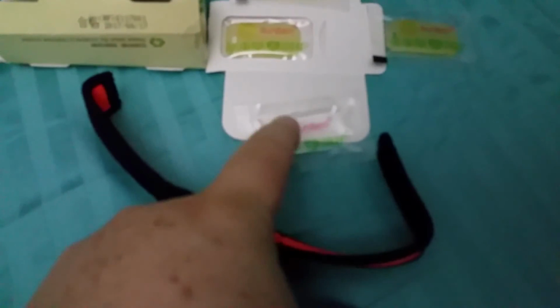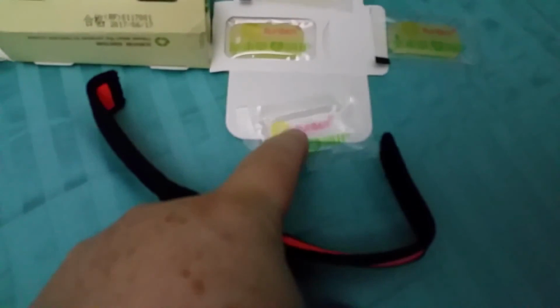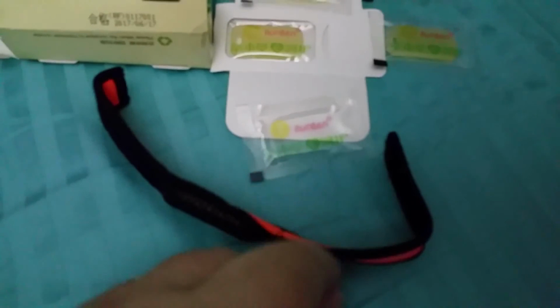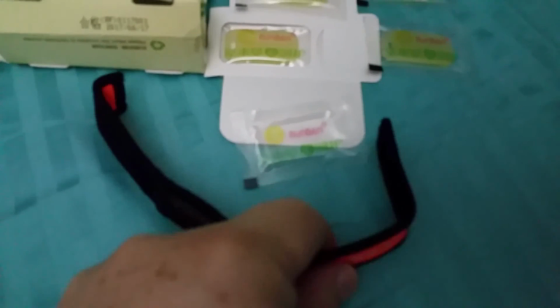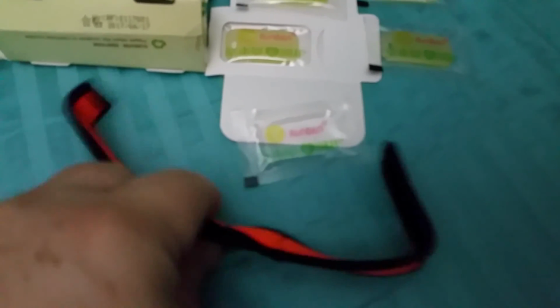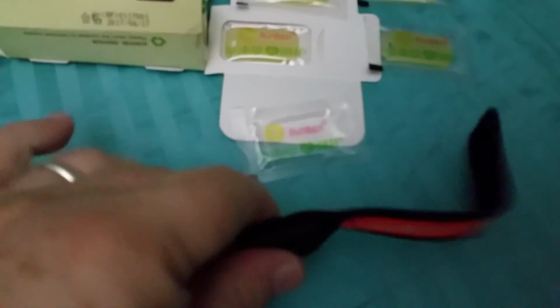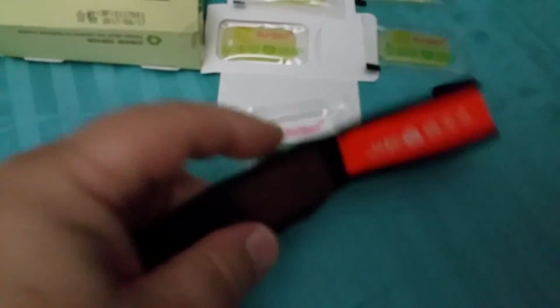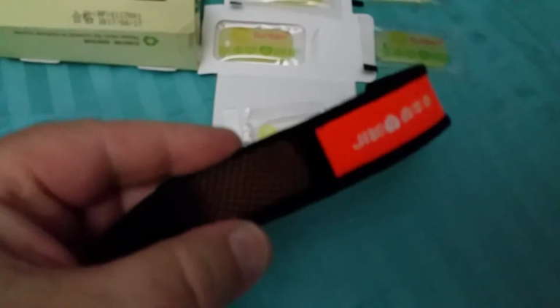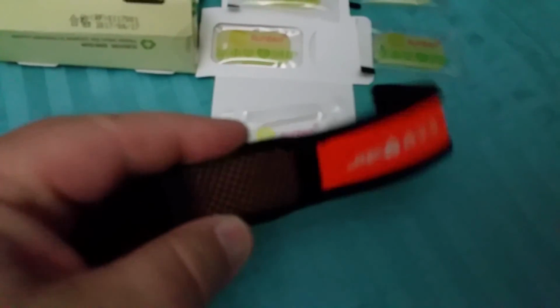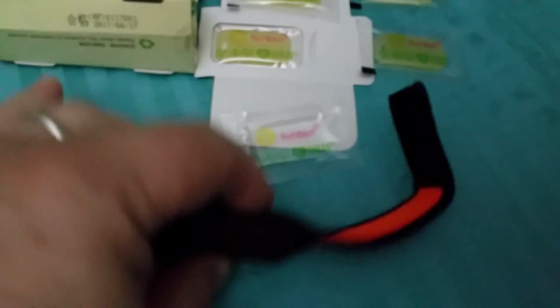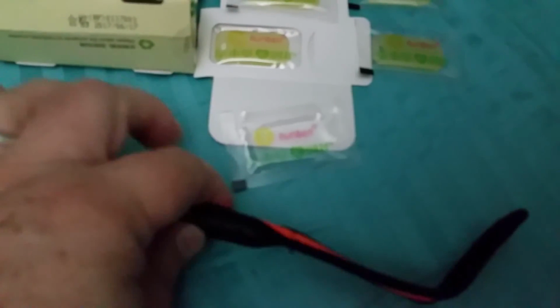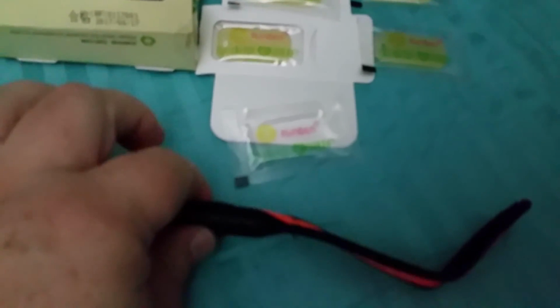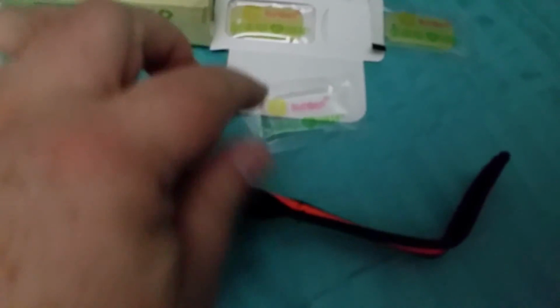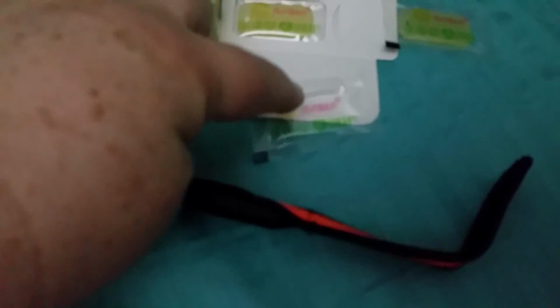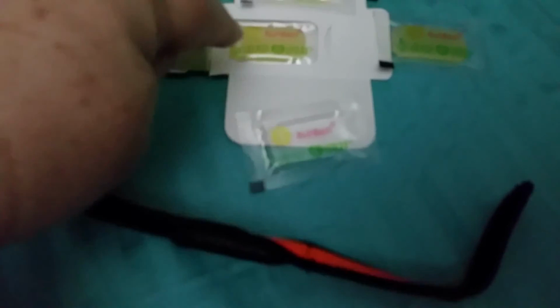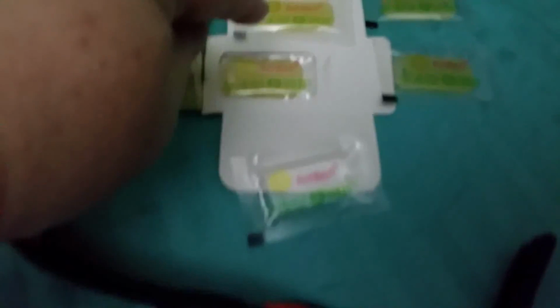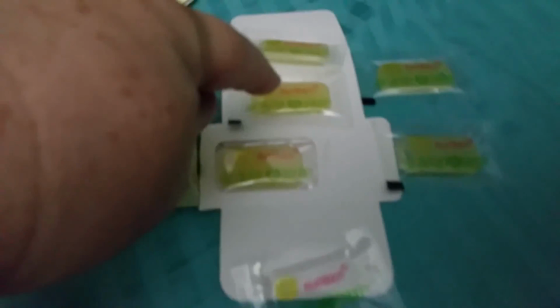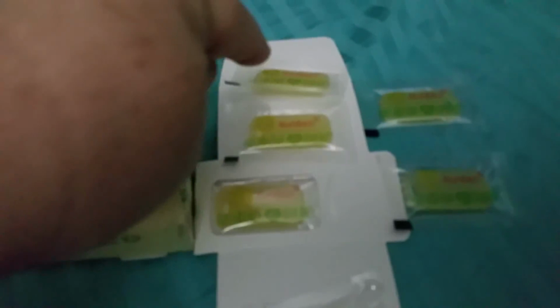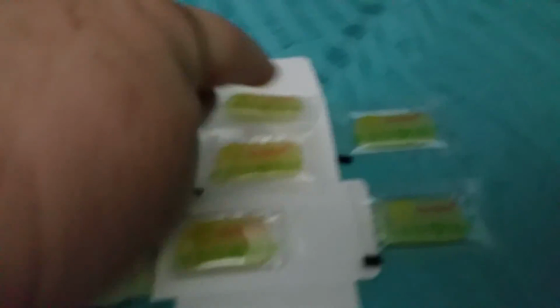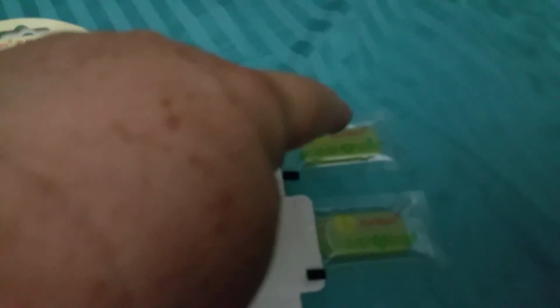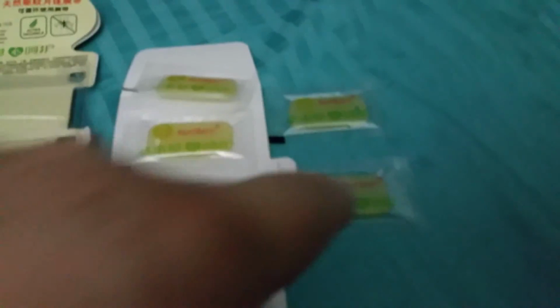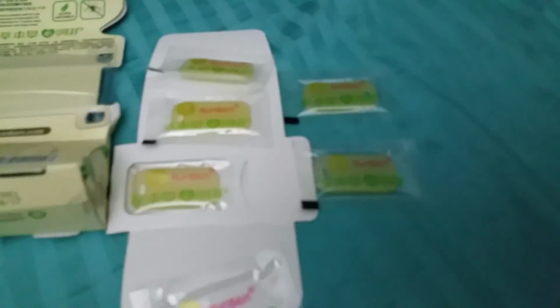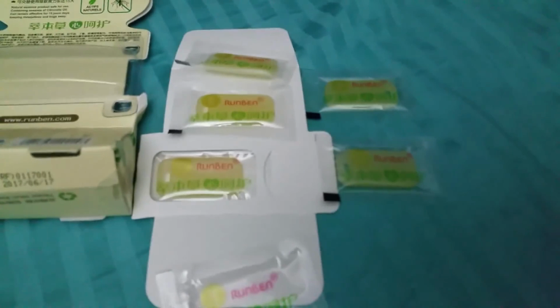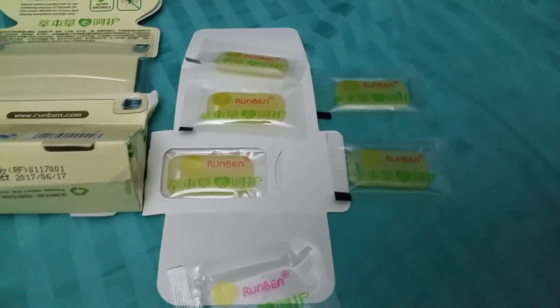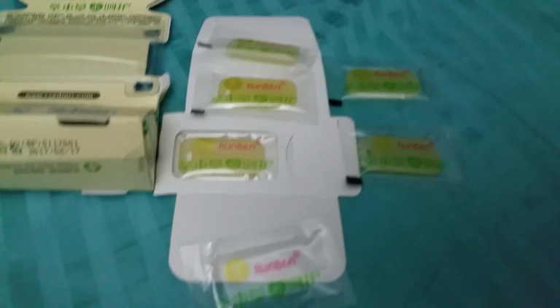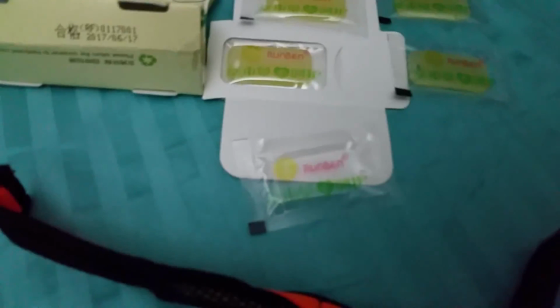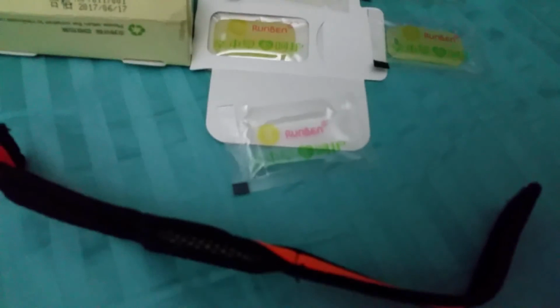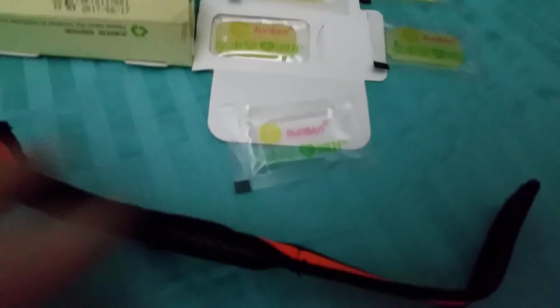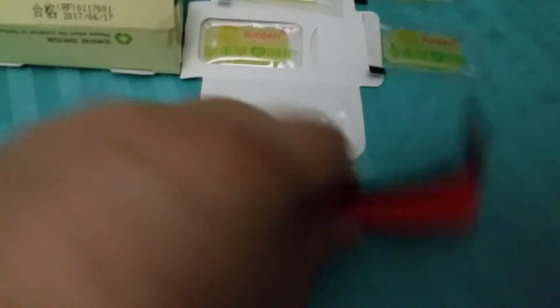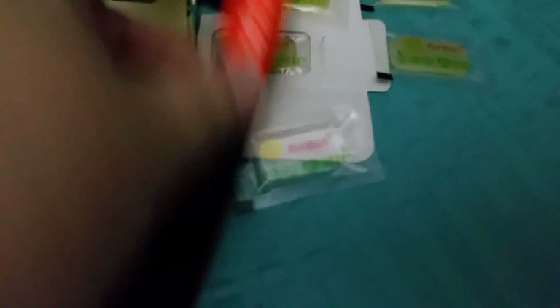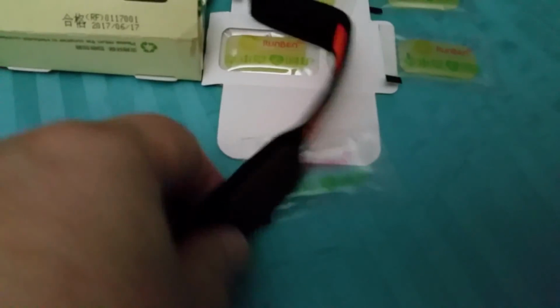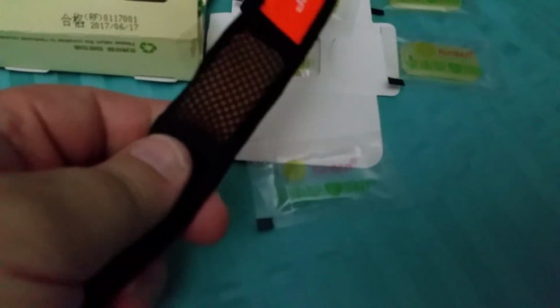I already put one of the gel caps in here, as you can see here. So you get one, two, three, four, five, six — six gel caps along with this band.